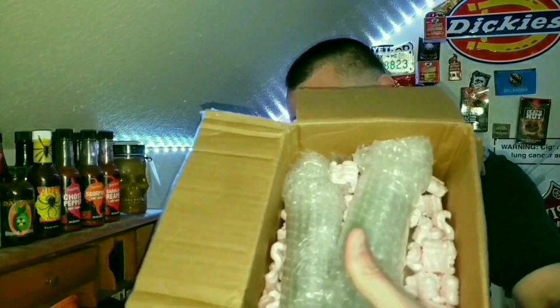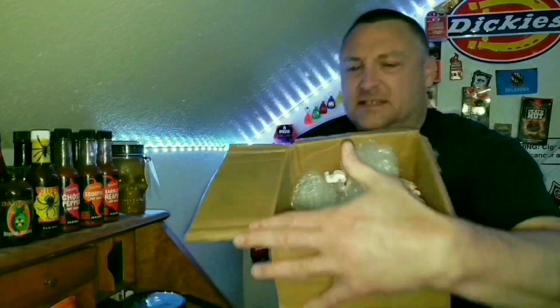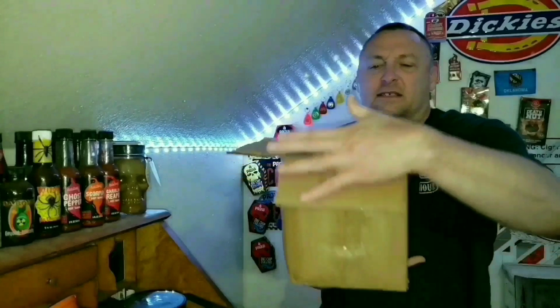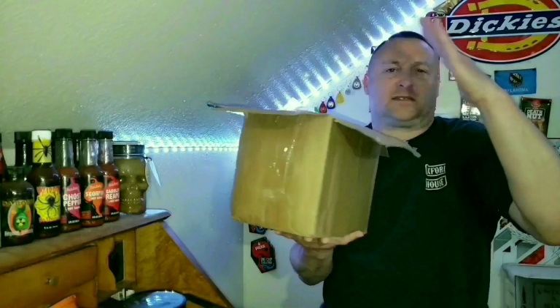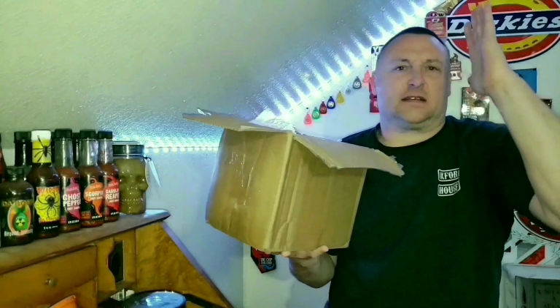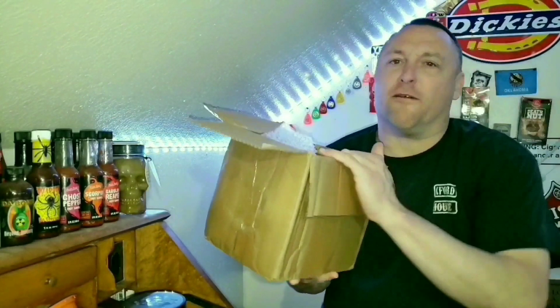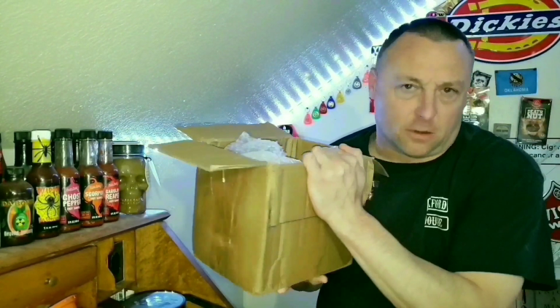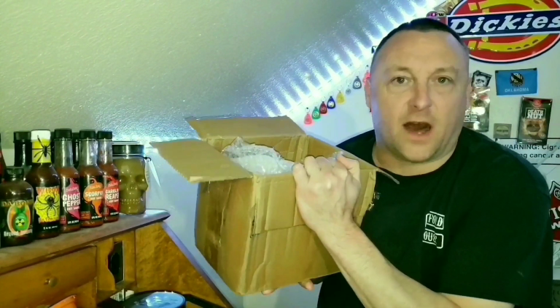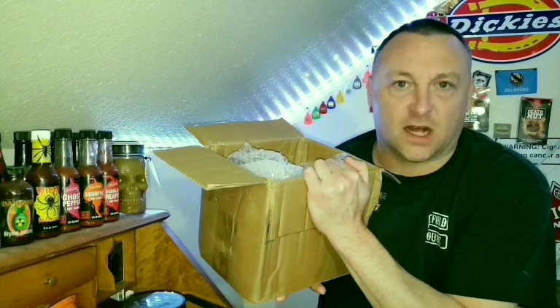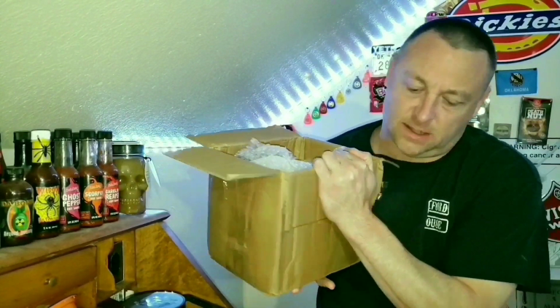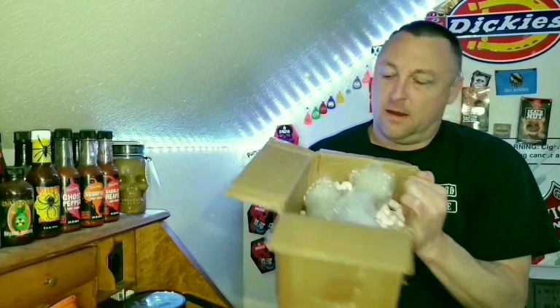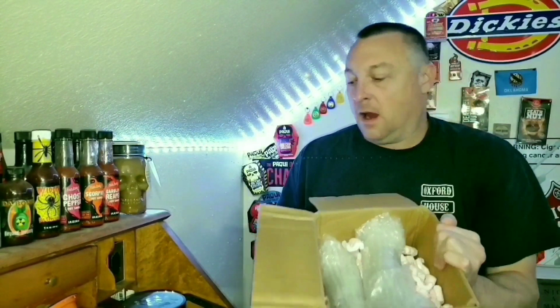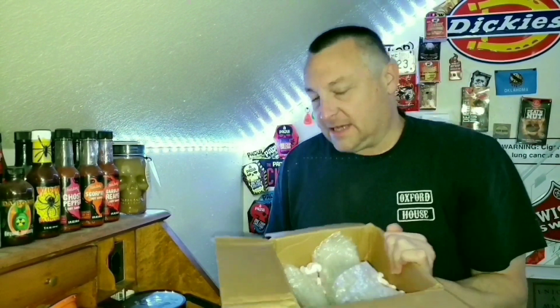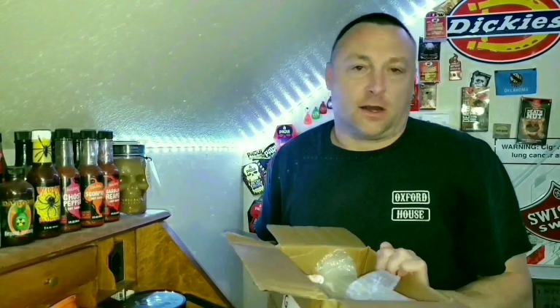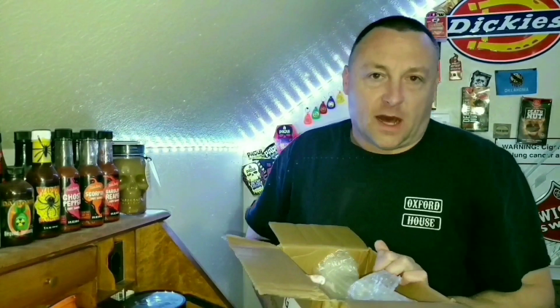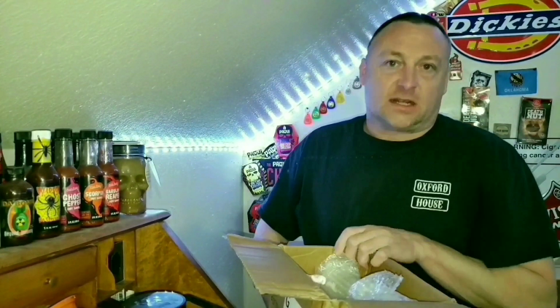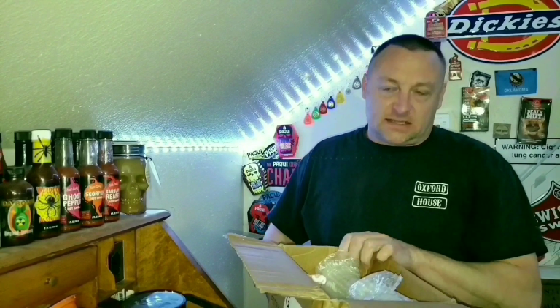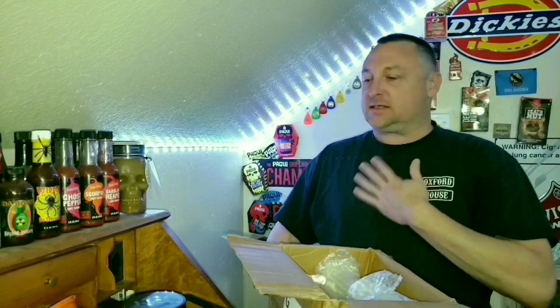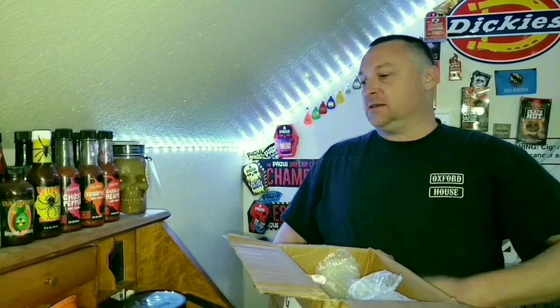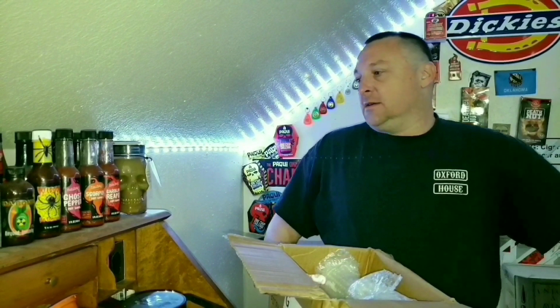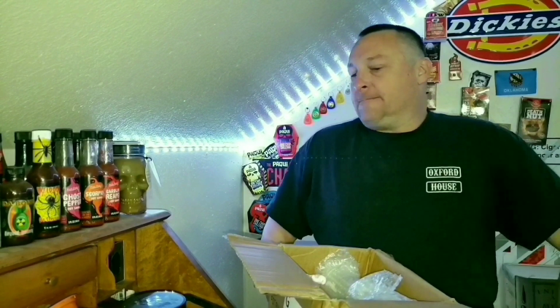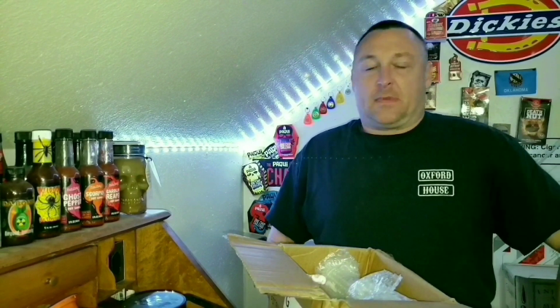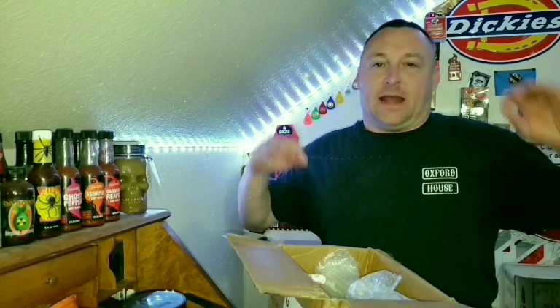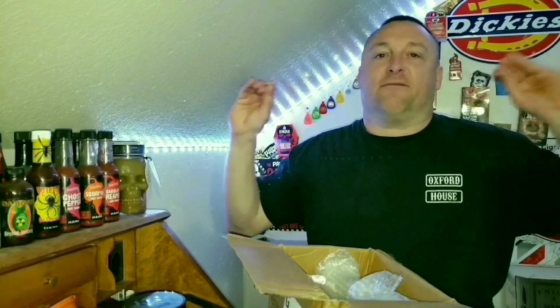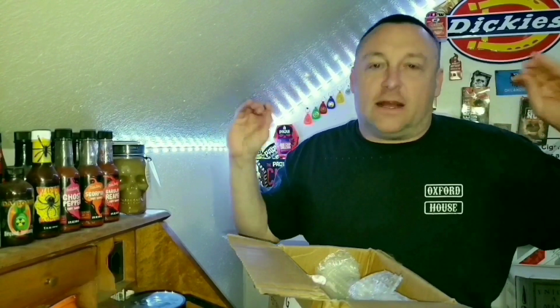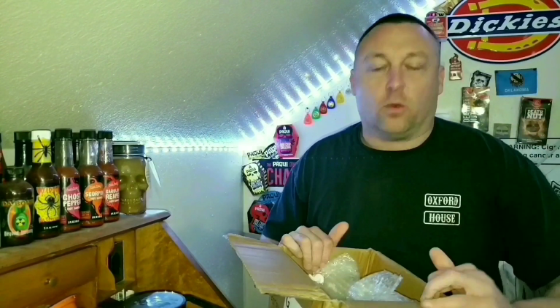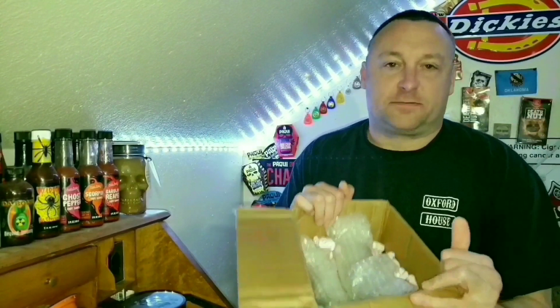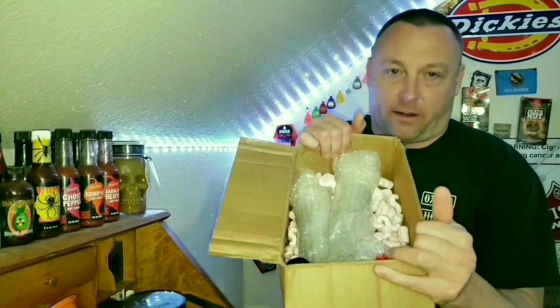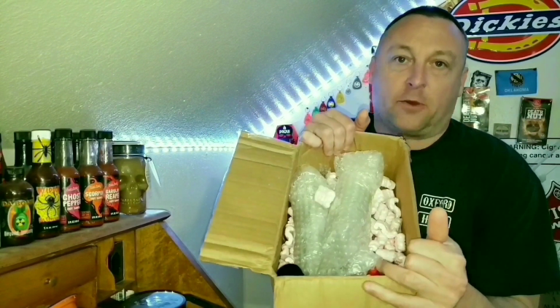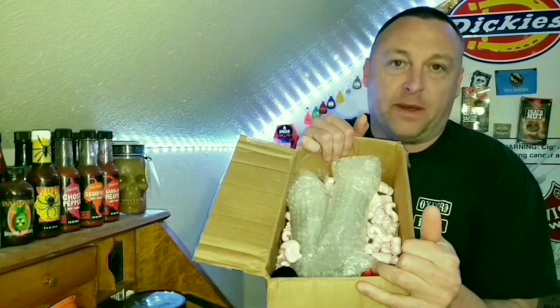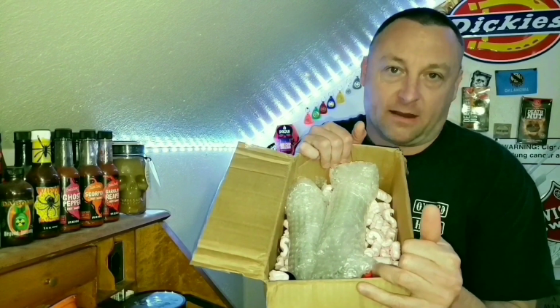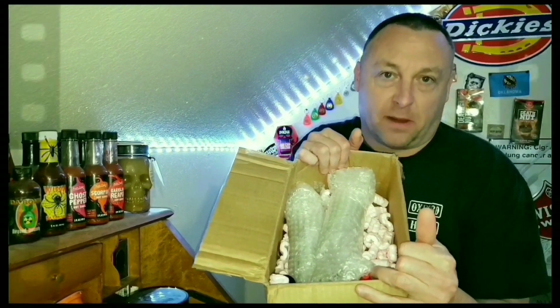Inside this box is like 12 bottles of hot sauce. Today's going to be a hot sauce taste test, and I have no idea which bottle I'm going to pick out of this box.